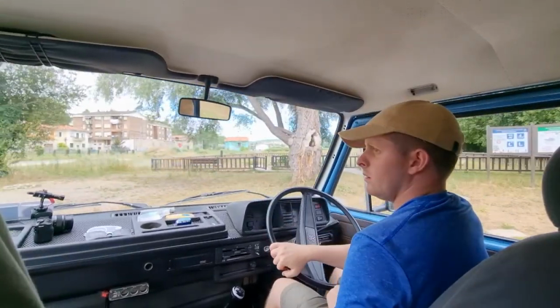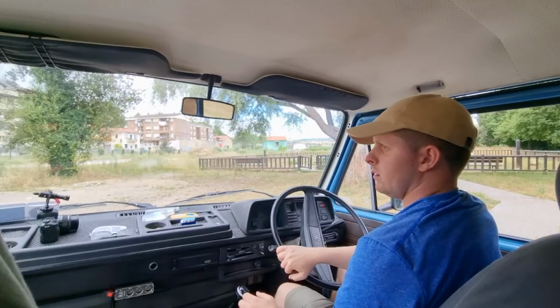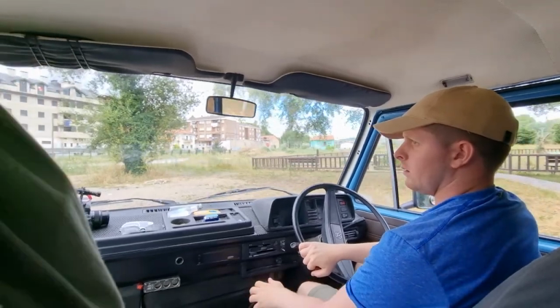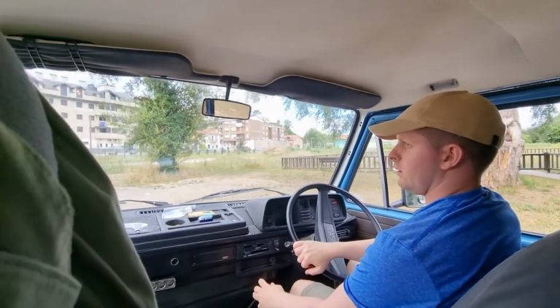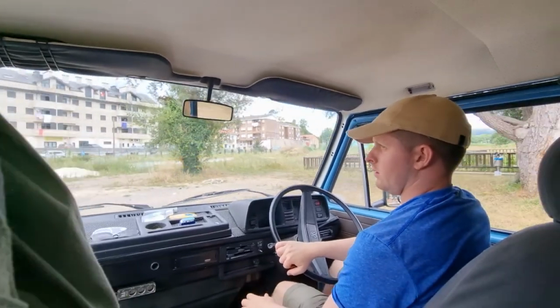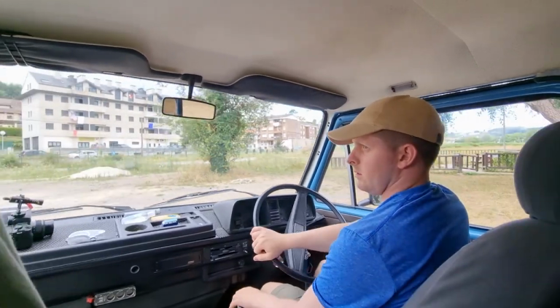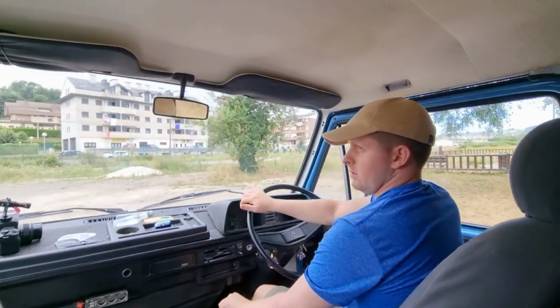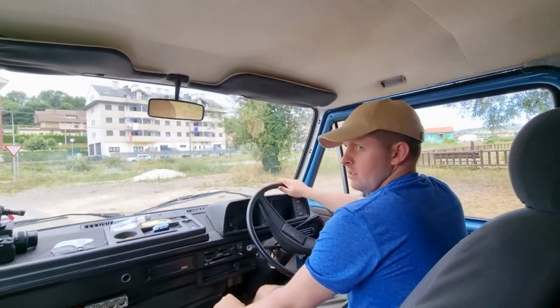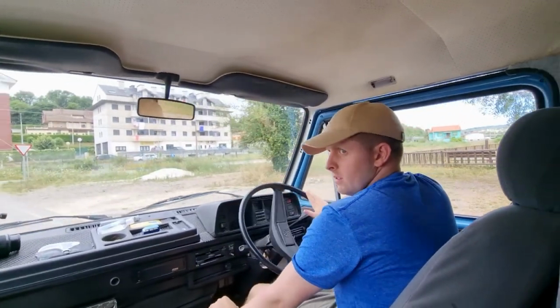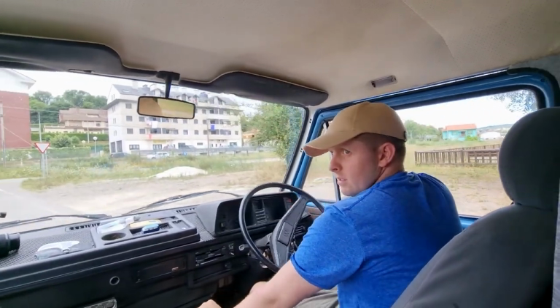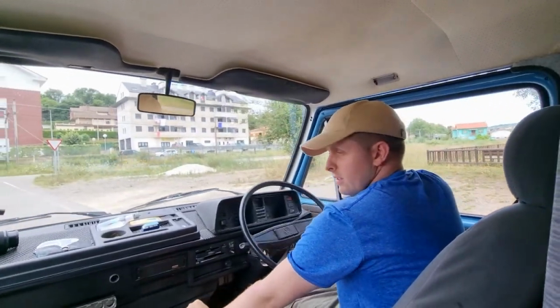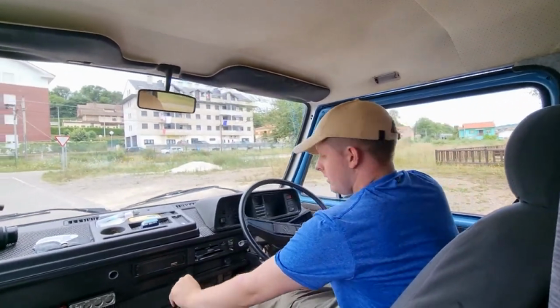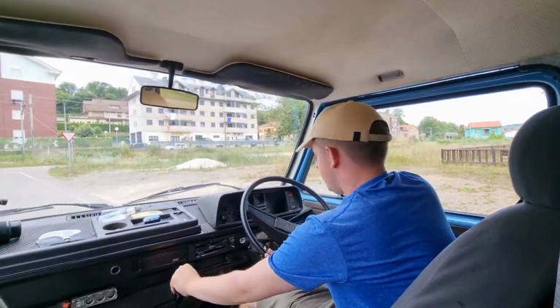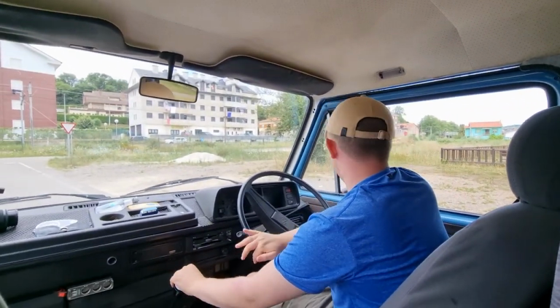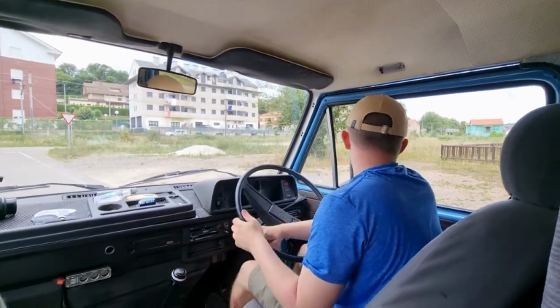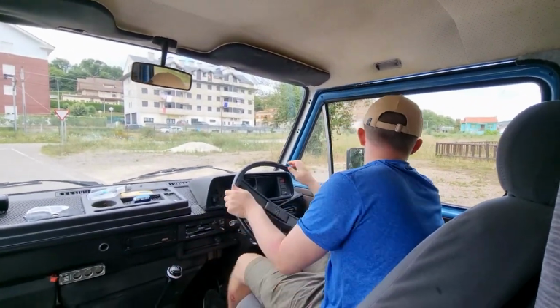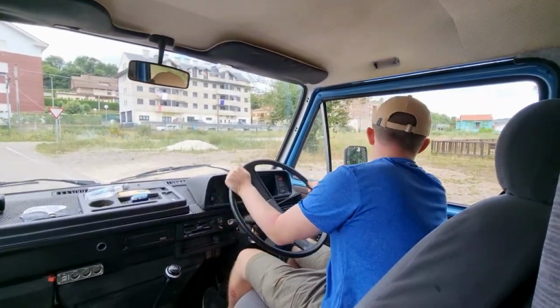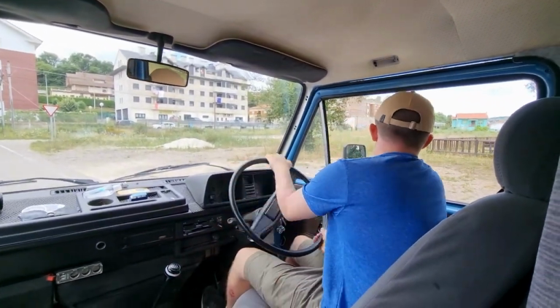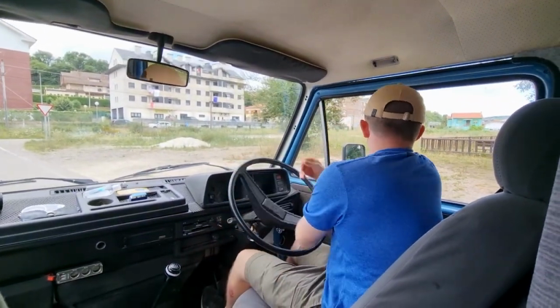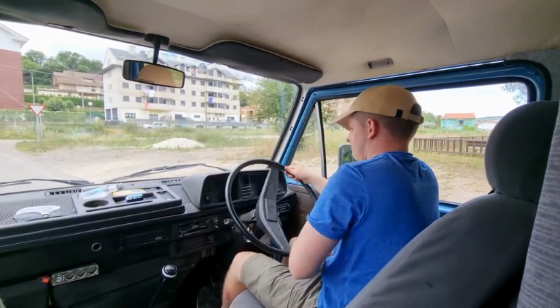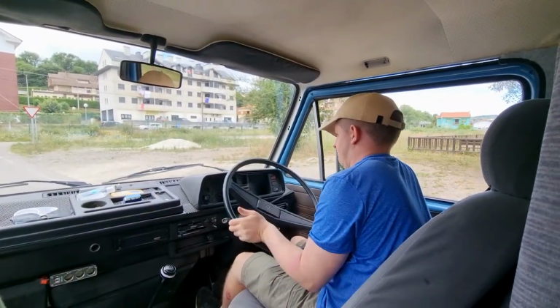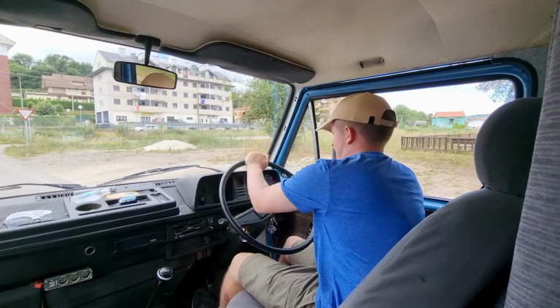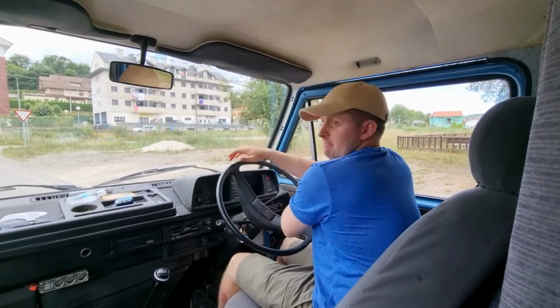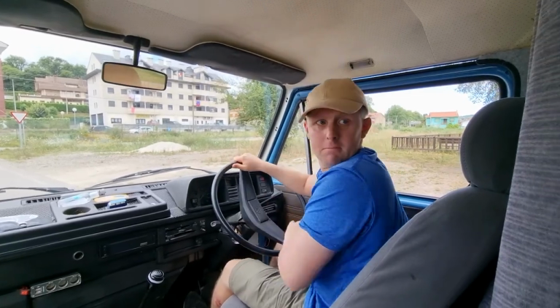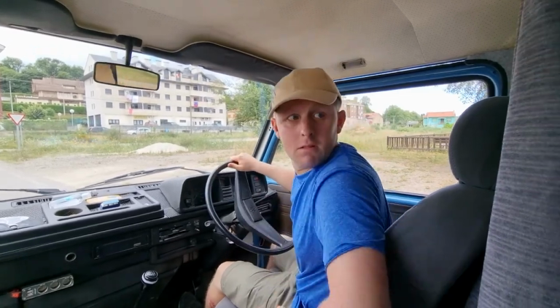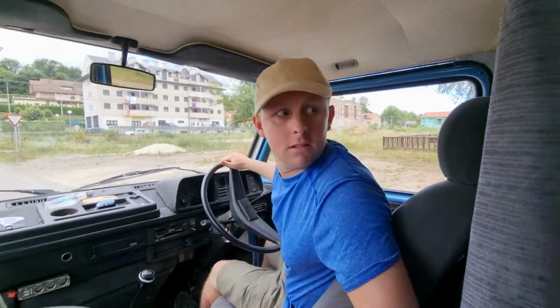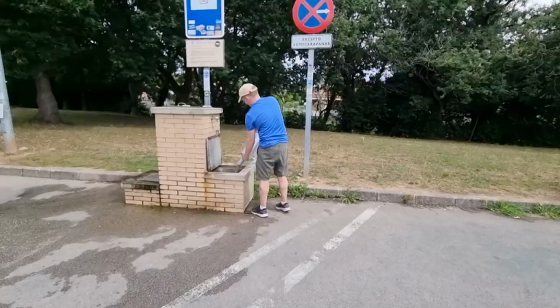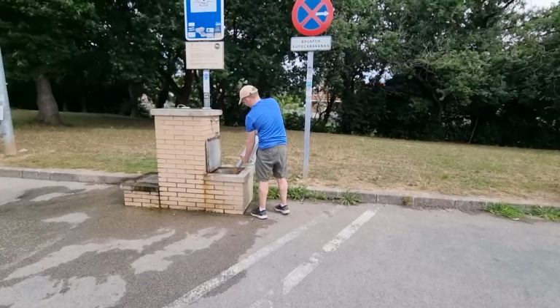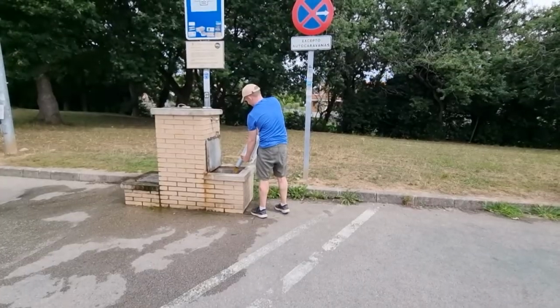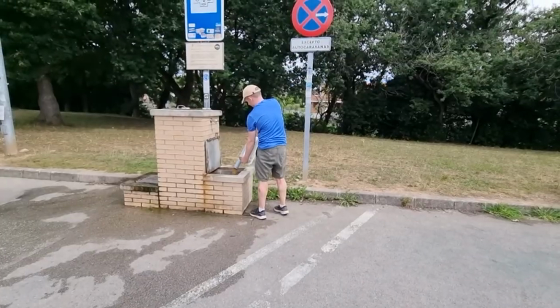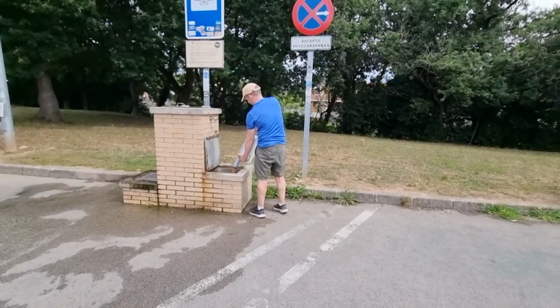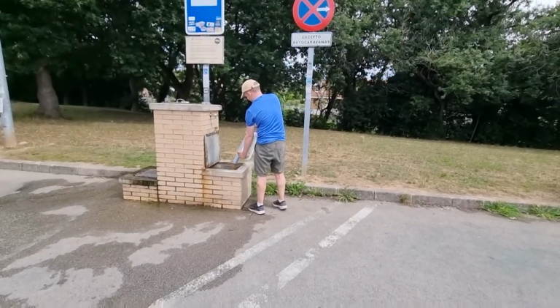We are off to do some van life duties. This is not the nice side of van life.